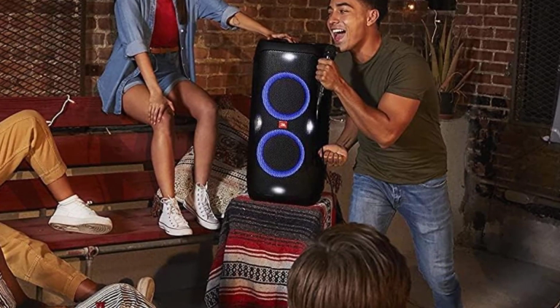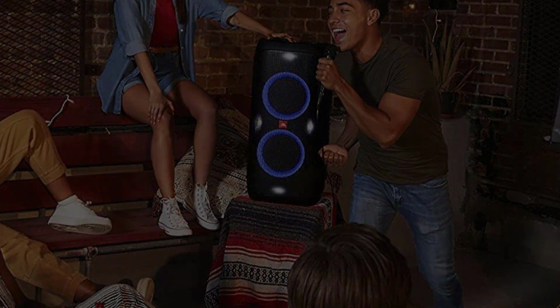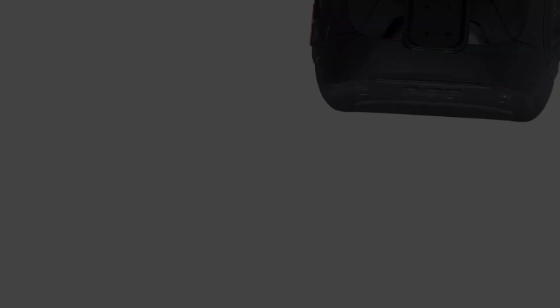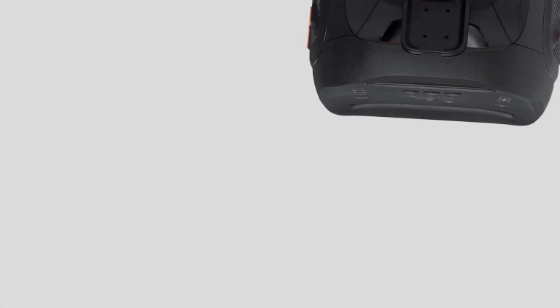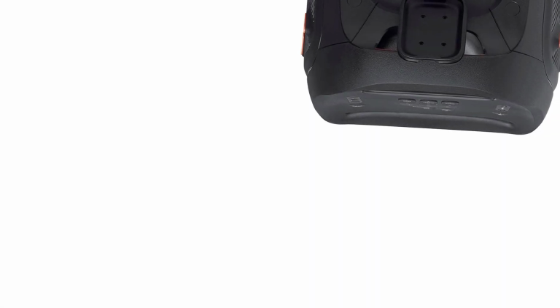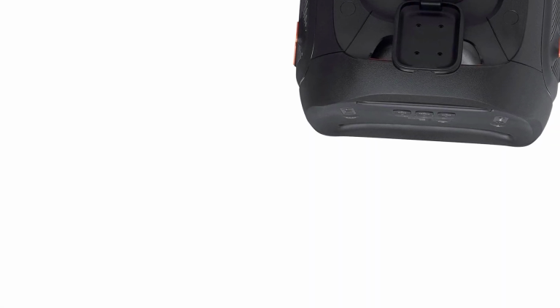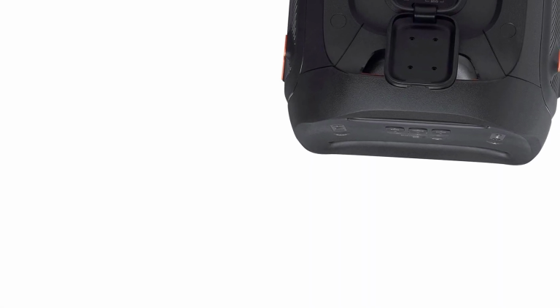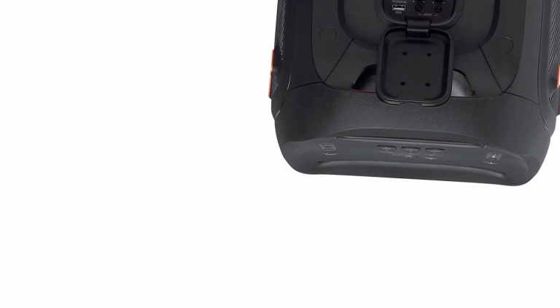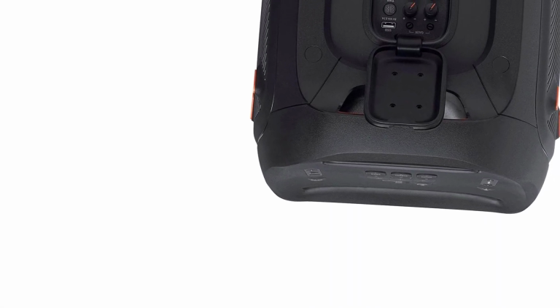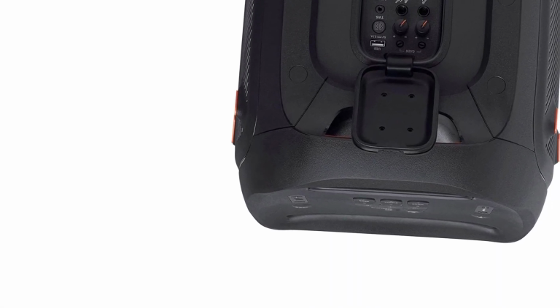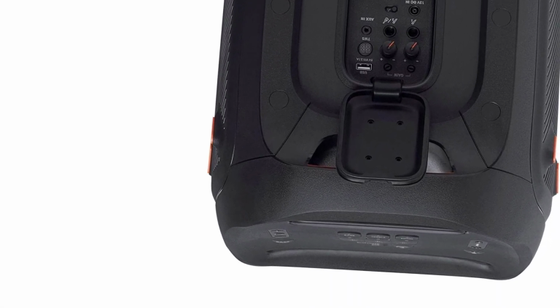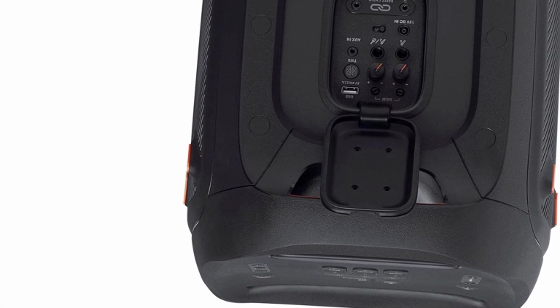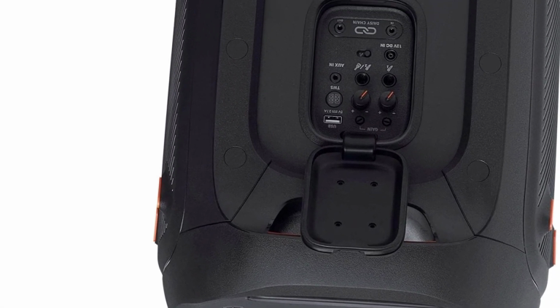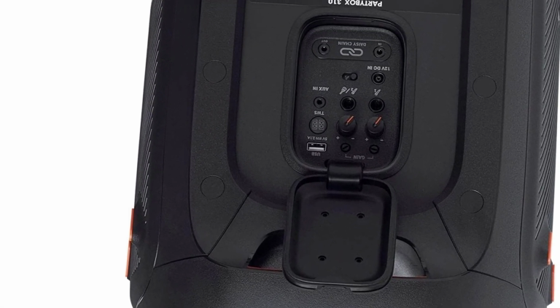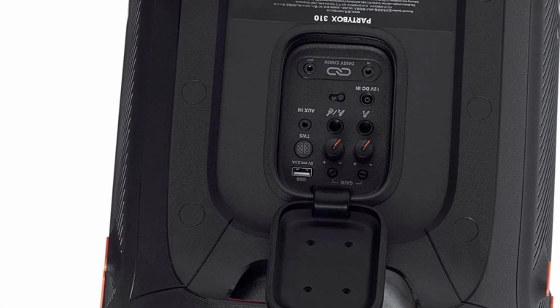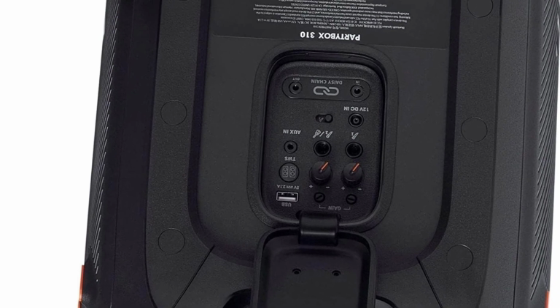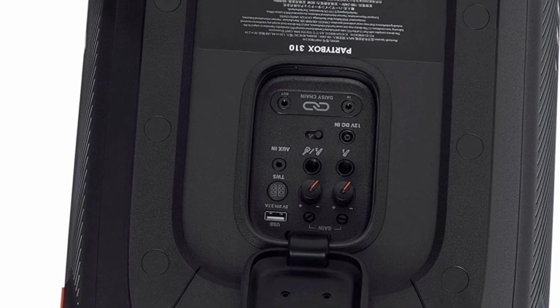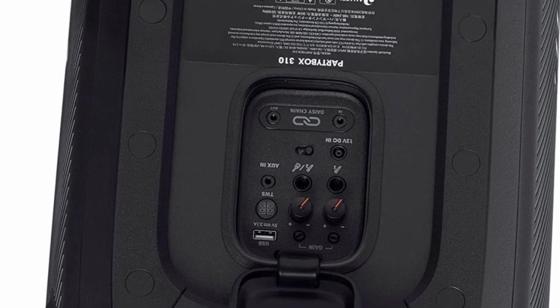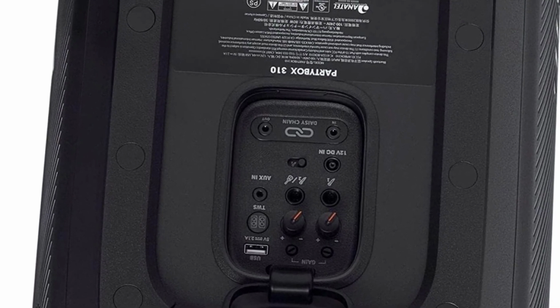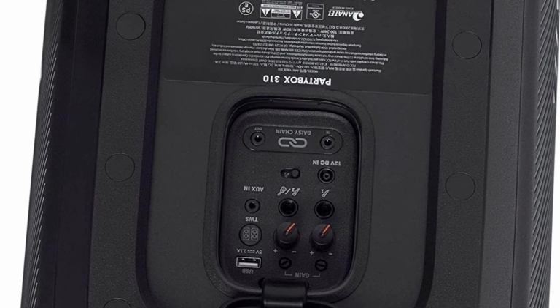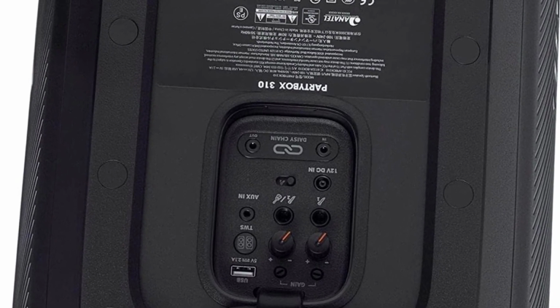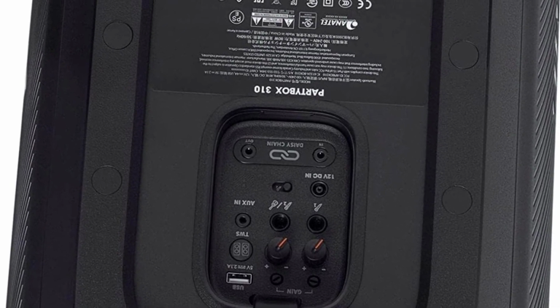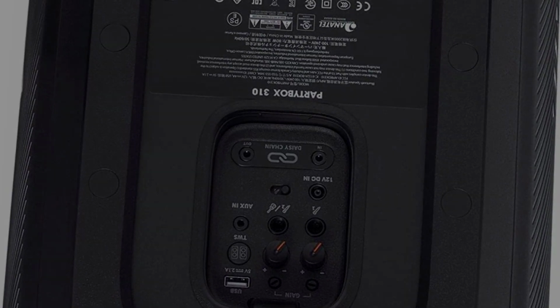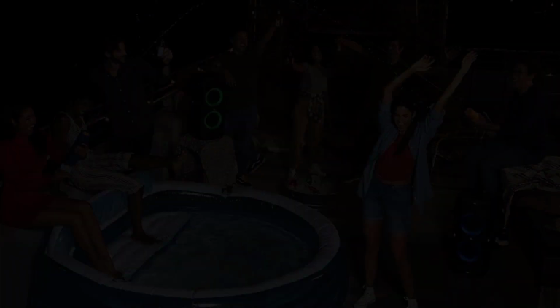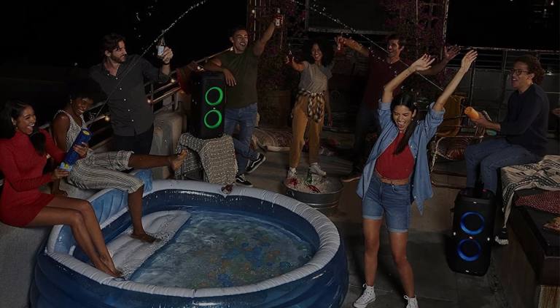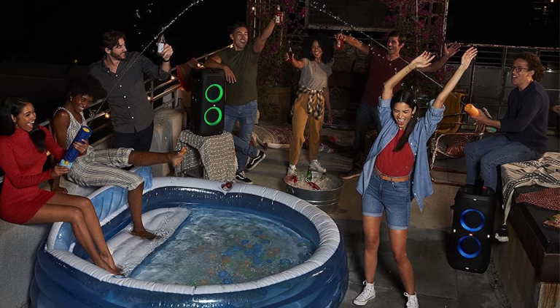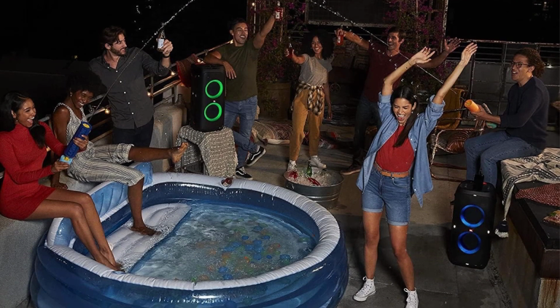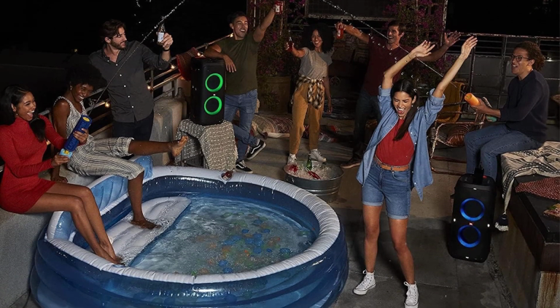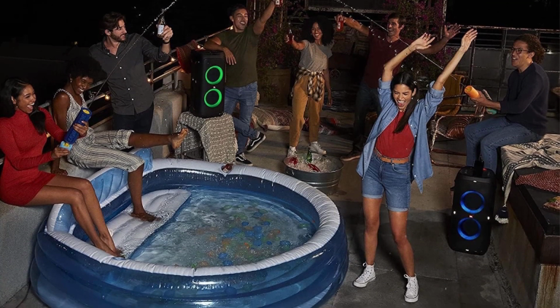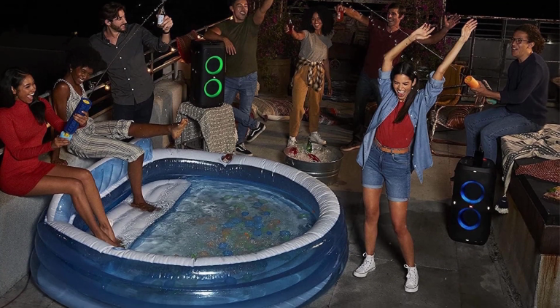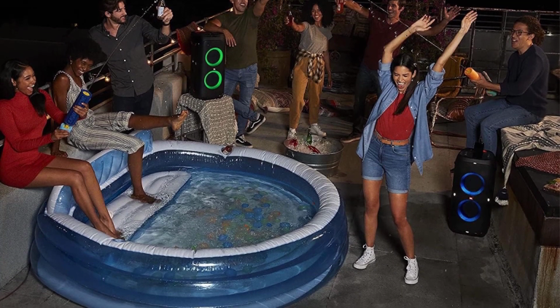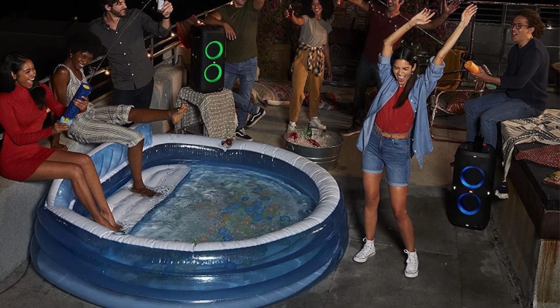It can also get loud, so you have no trouble filling larger, more open dance floors with sound. Overall, this is a really powerful speaker that's lots of fun.